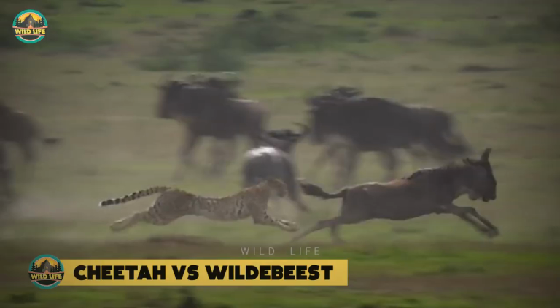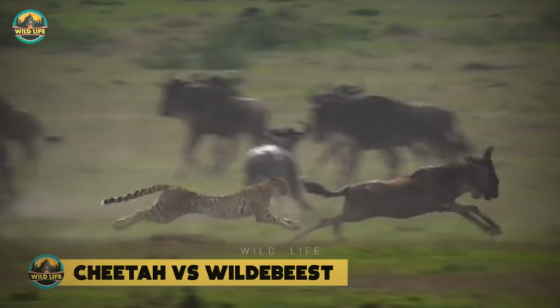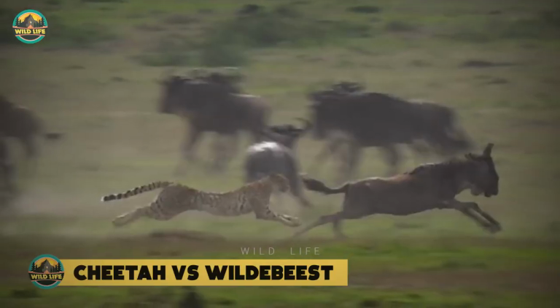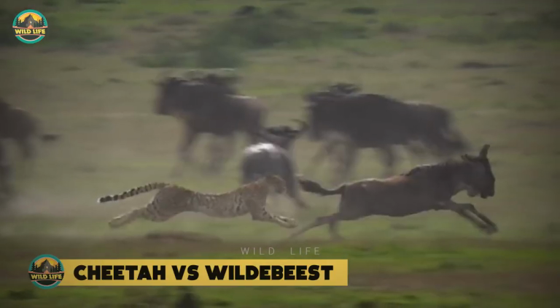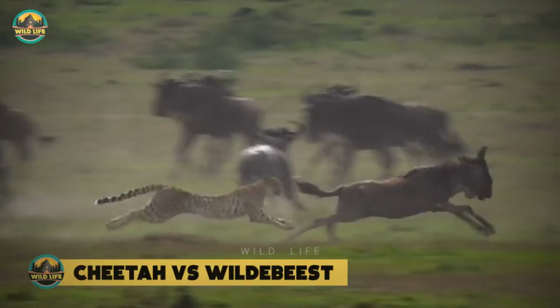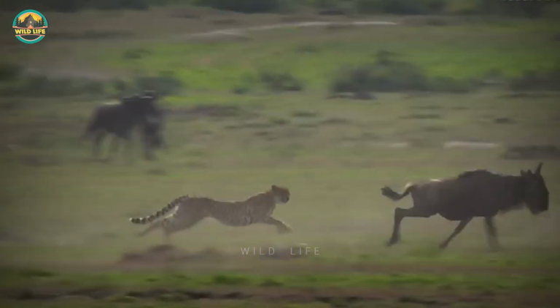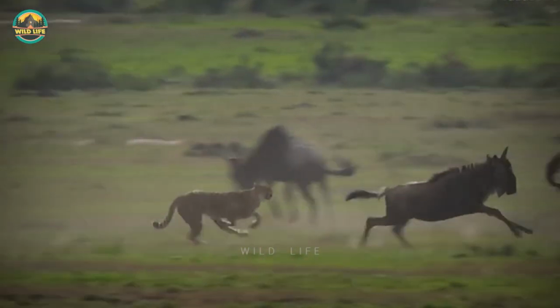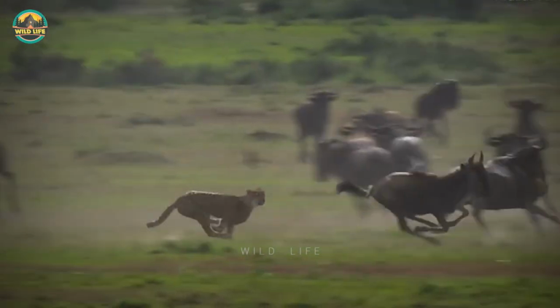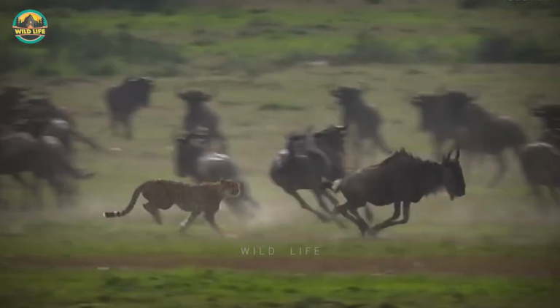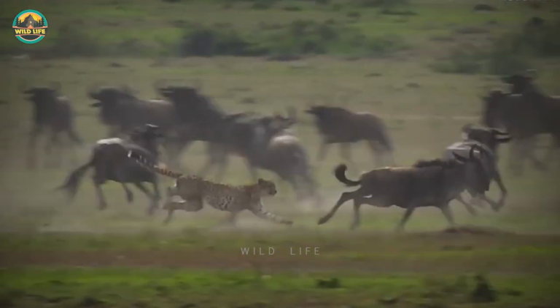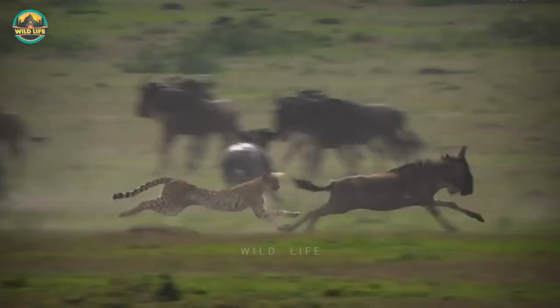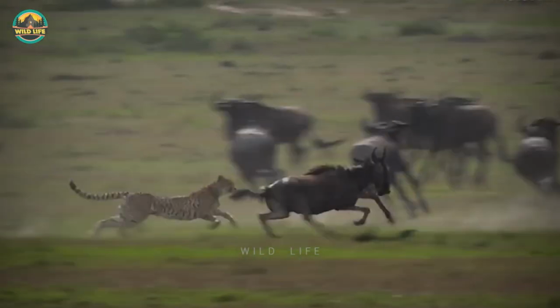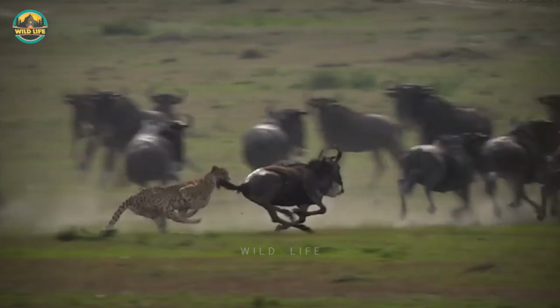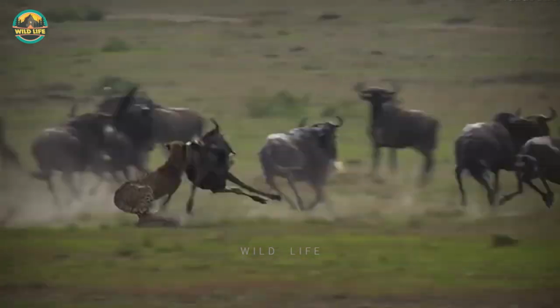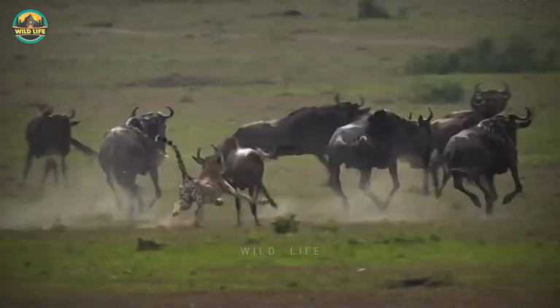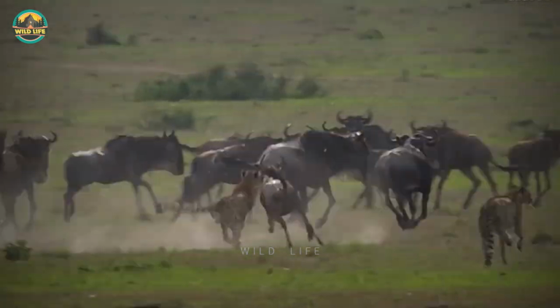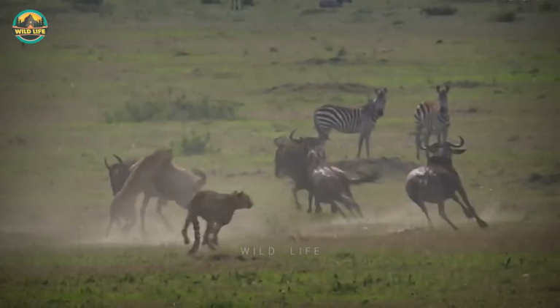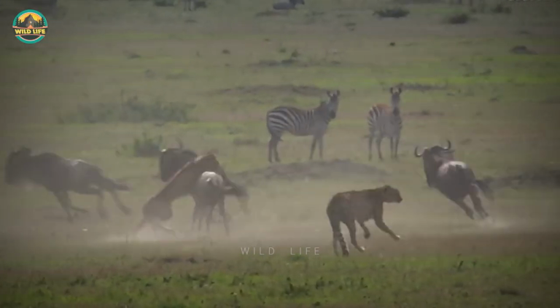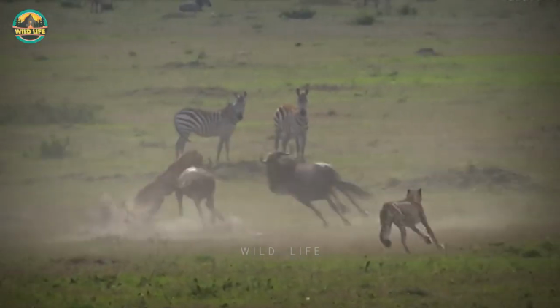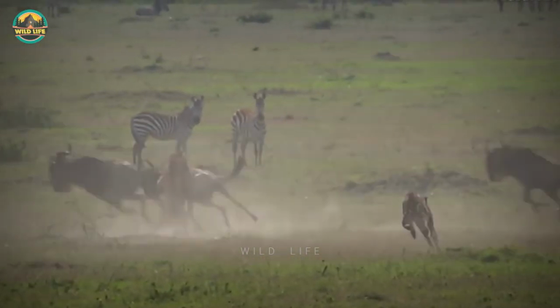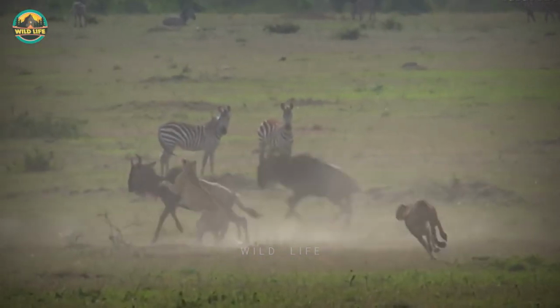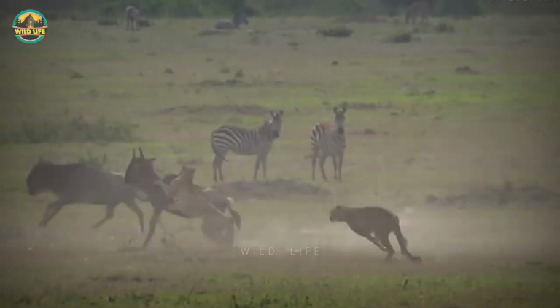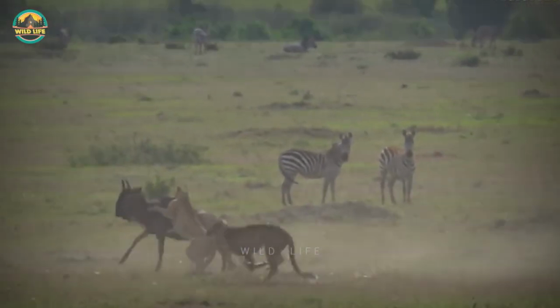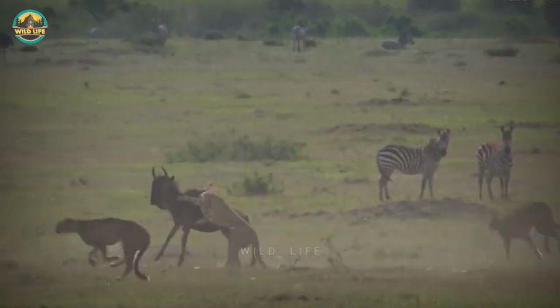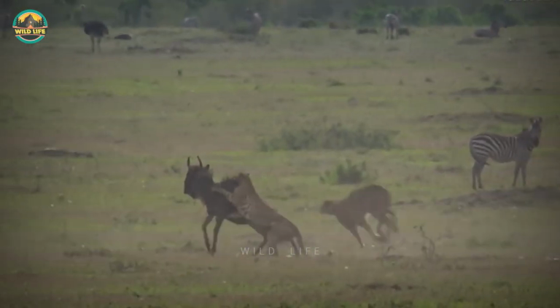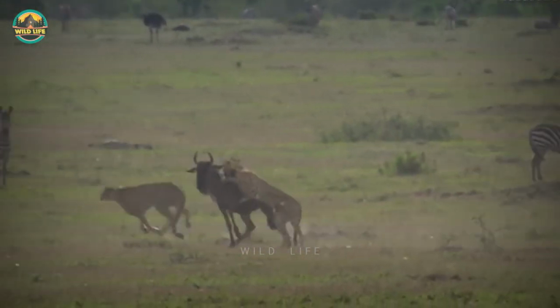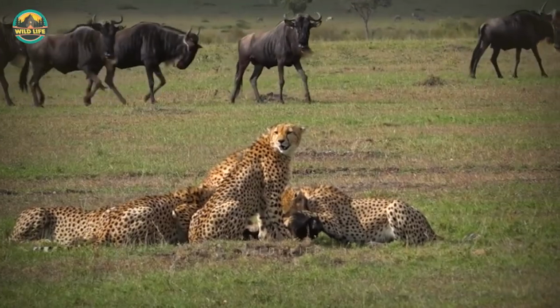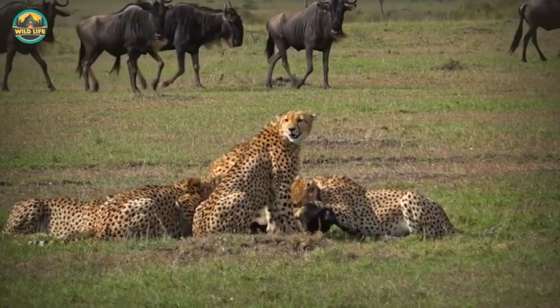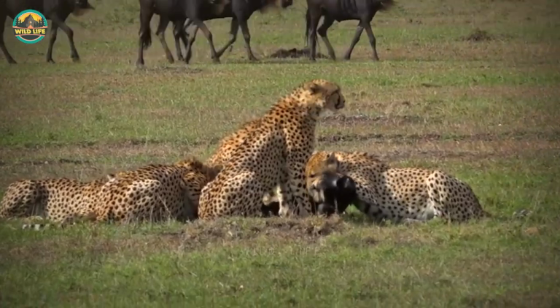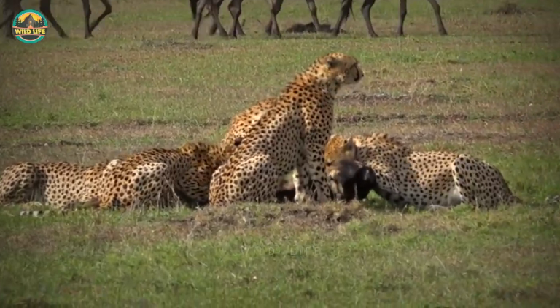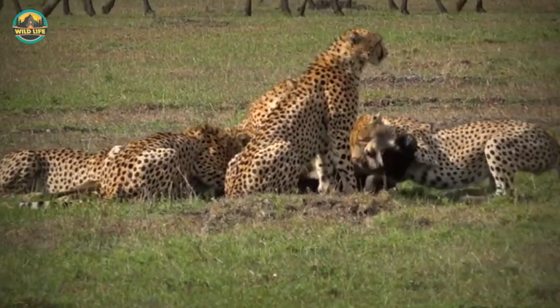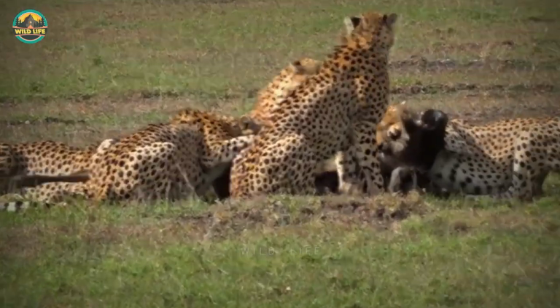Cheetah vs Wildebeest. The cheetahs in this video are known as the Musketeer-Cheetah Coalition, and they prove once again that they are the ultimate predators of the plains as they hunt and kill a wildebeest without a problem.